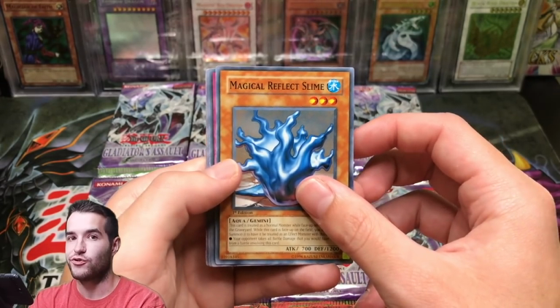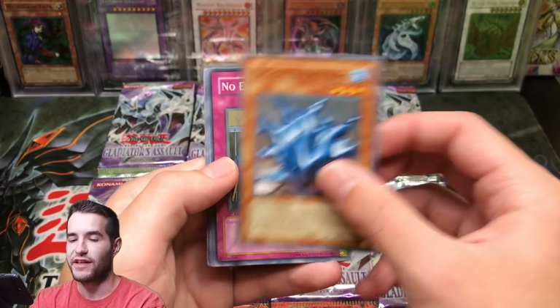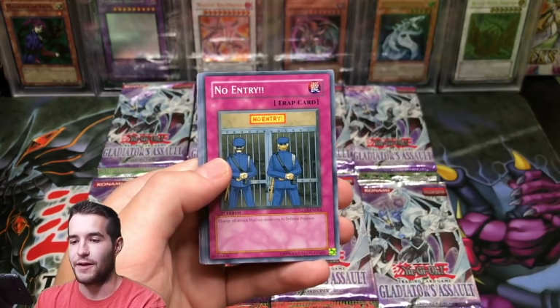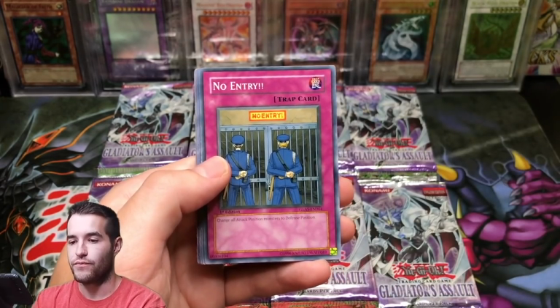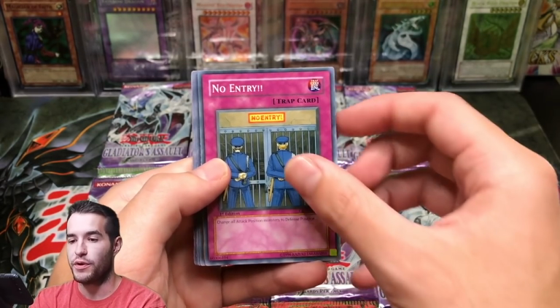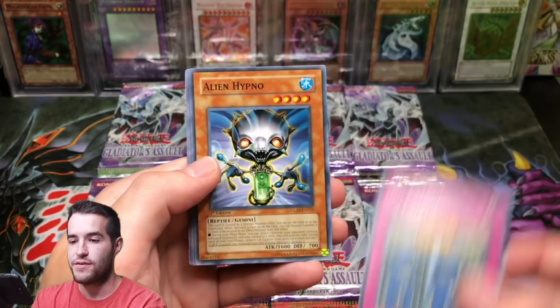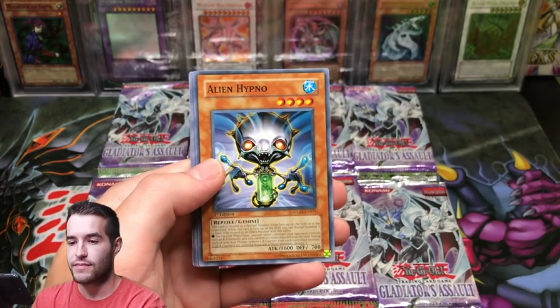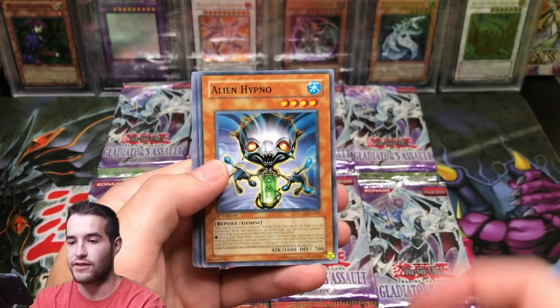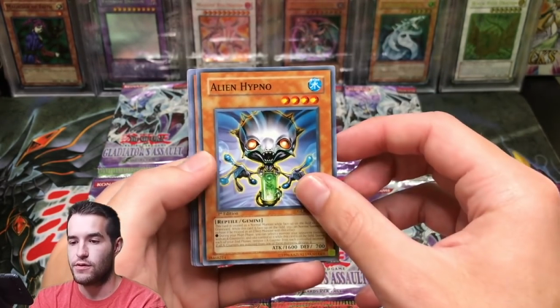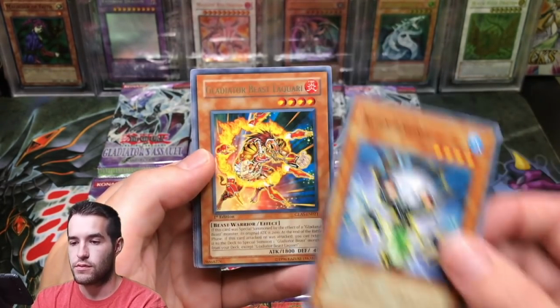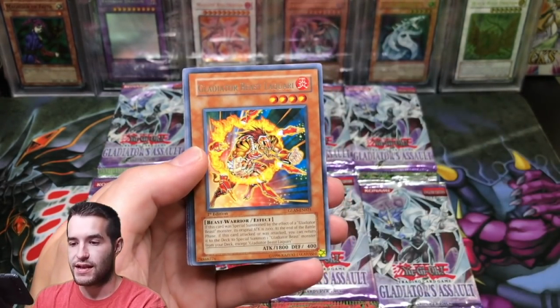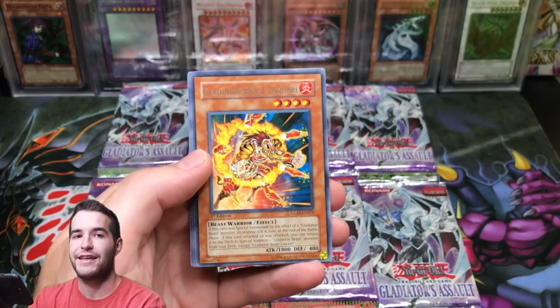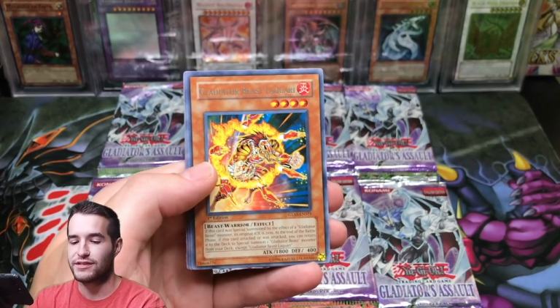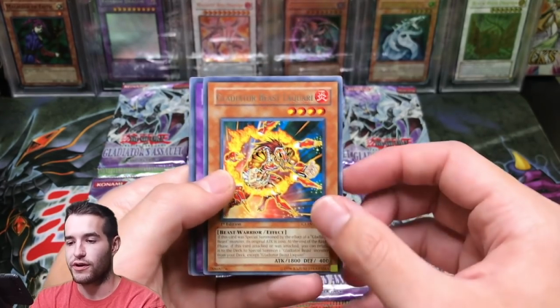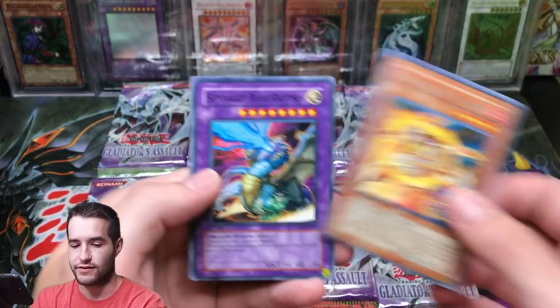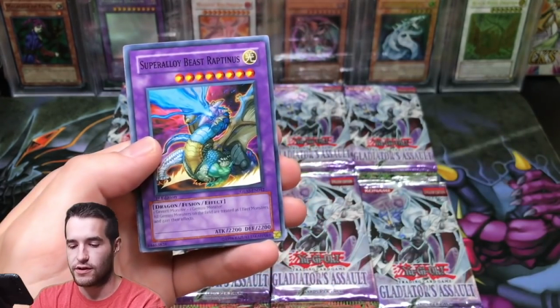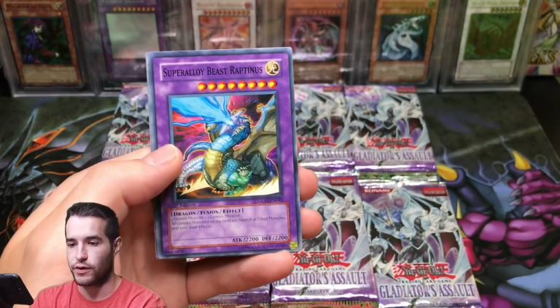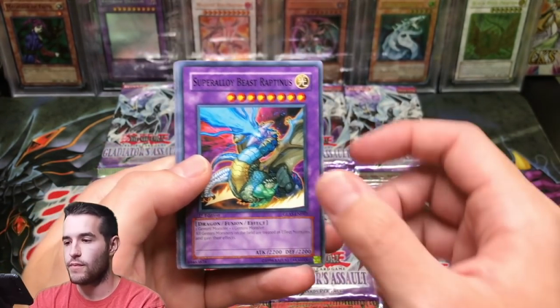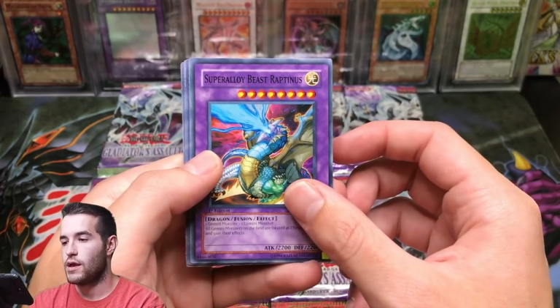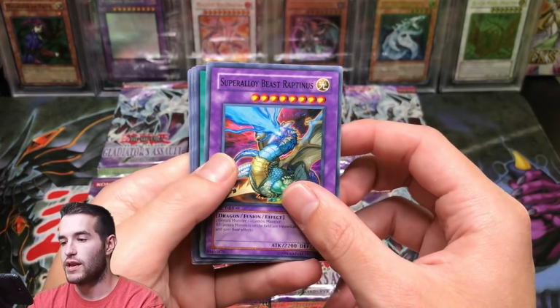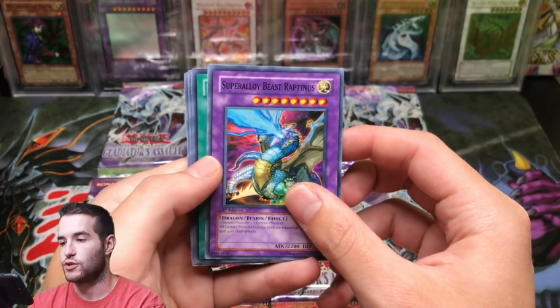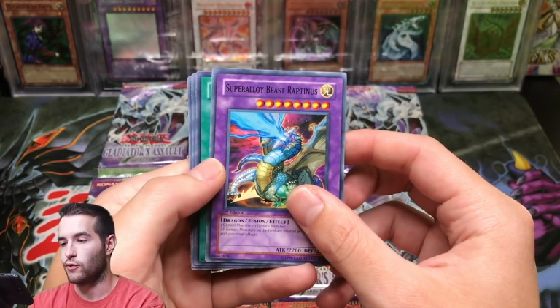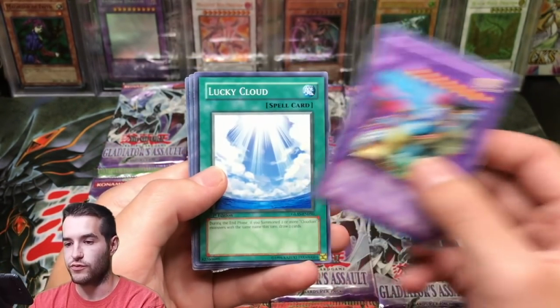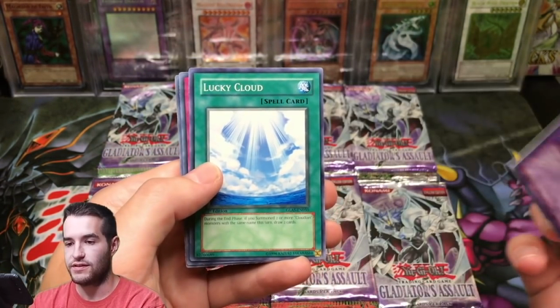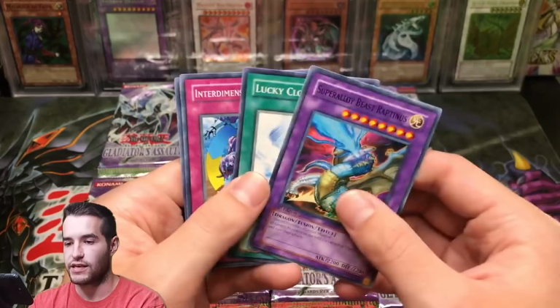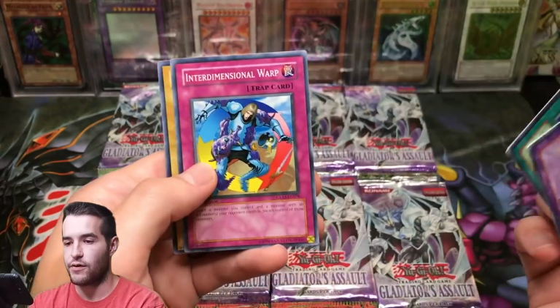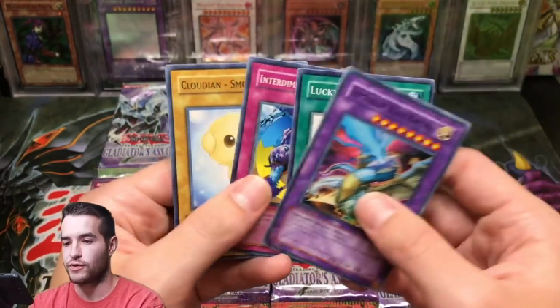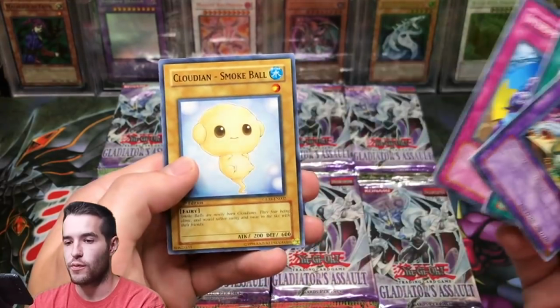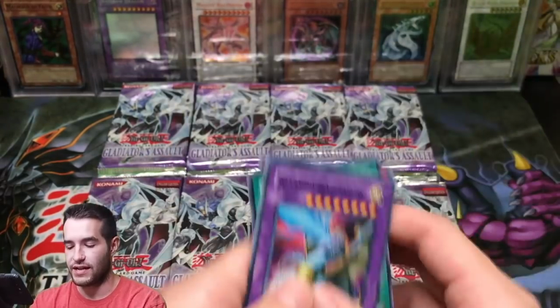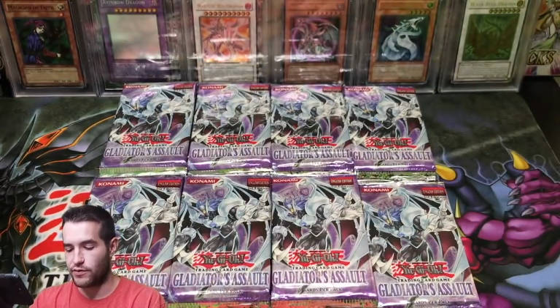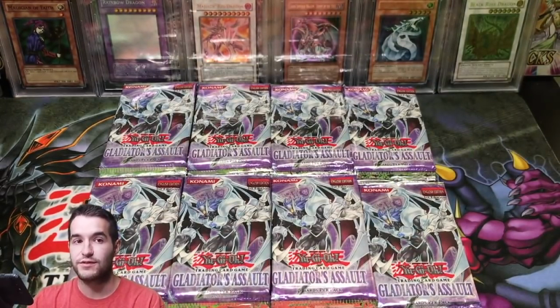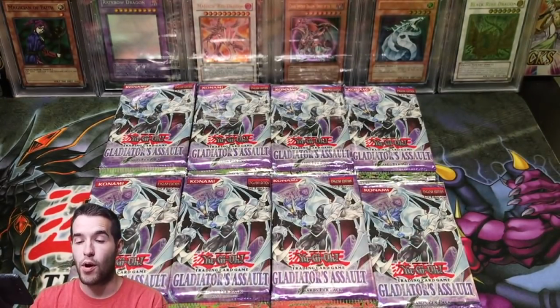Pack 1: Magical Reflex Slime, No Entry, Alien Hypno, Gladiator Beast Laquari — that's a good start, nice rare. We got a Super Alloy Beast Raptinus, Lucky Cloud, Interdimensional Warp, and Cloudian Smoke Ball.